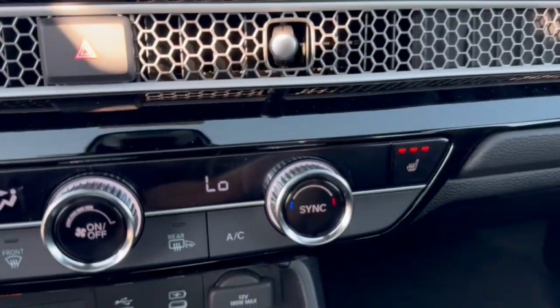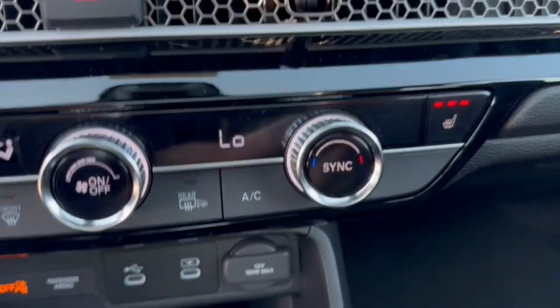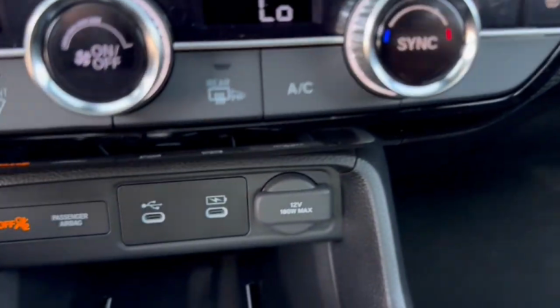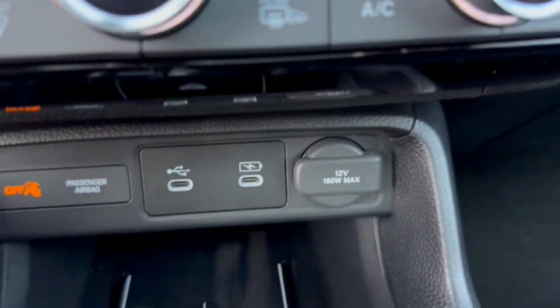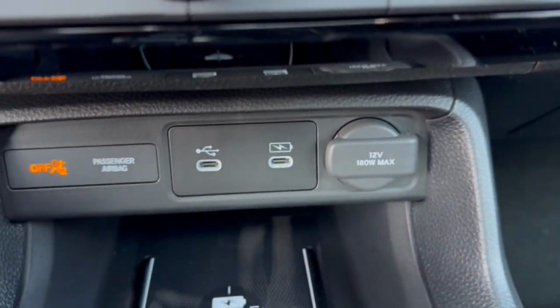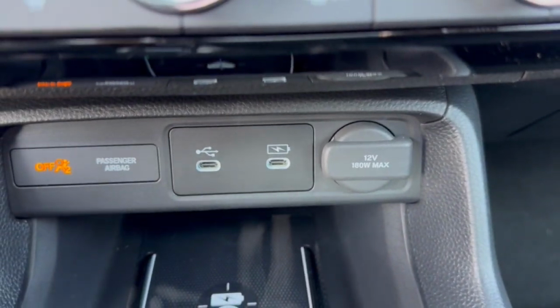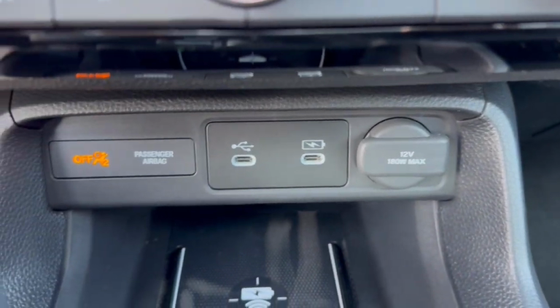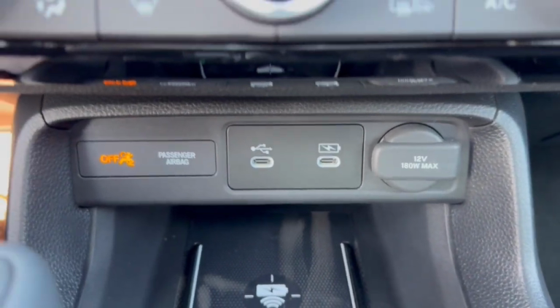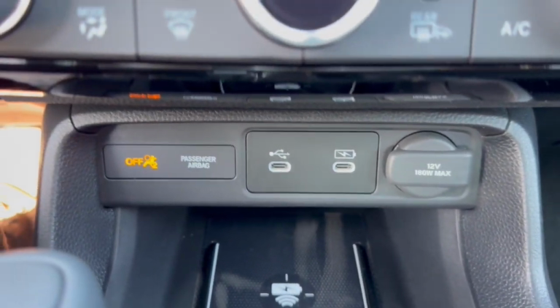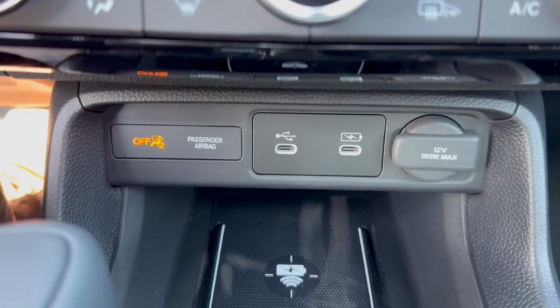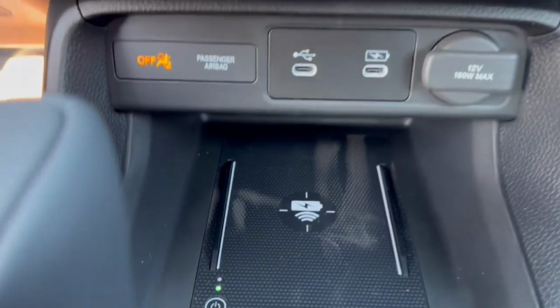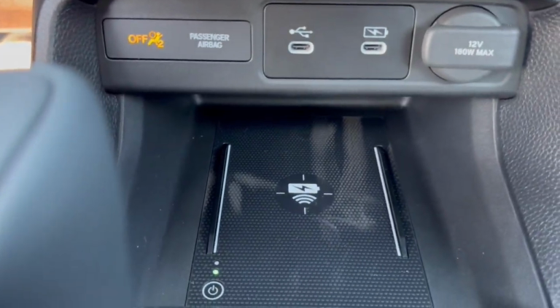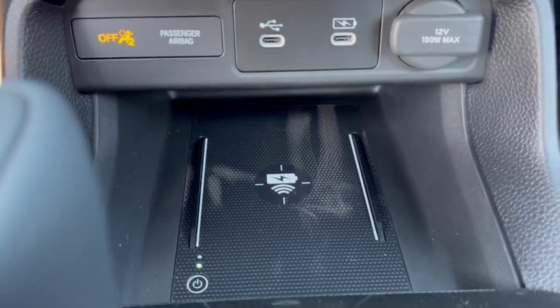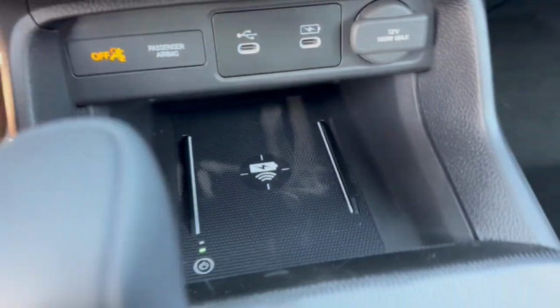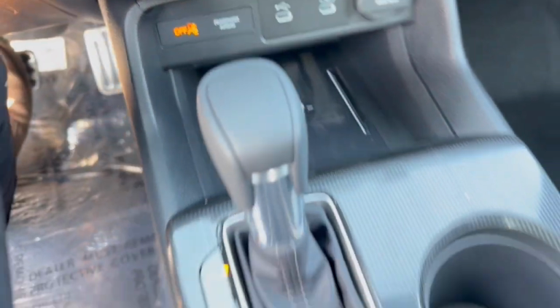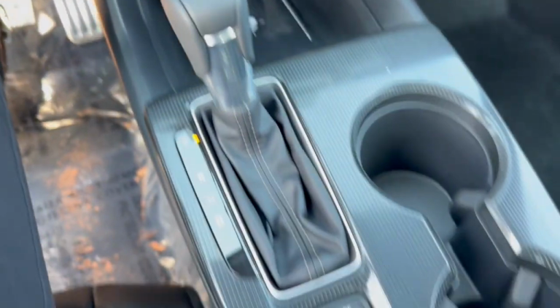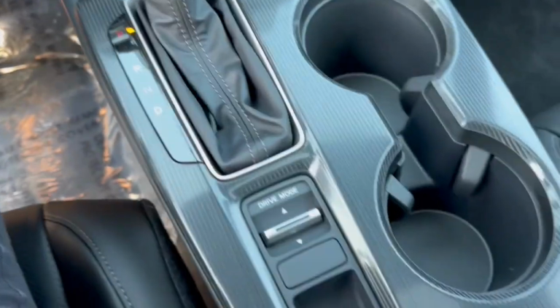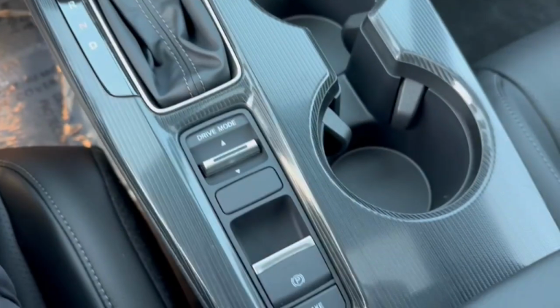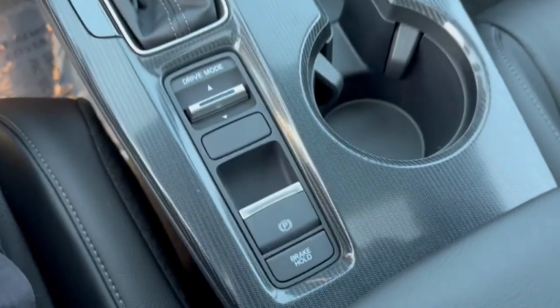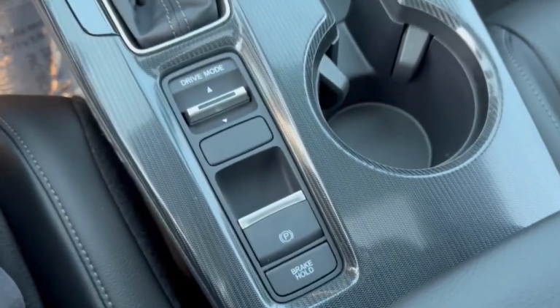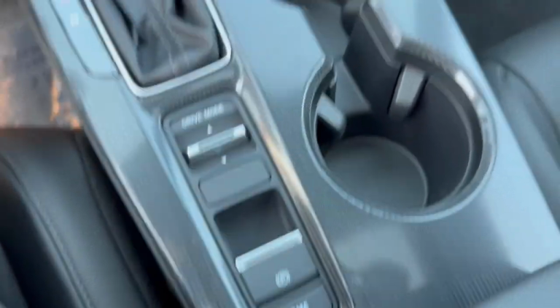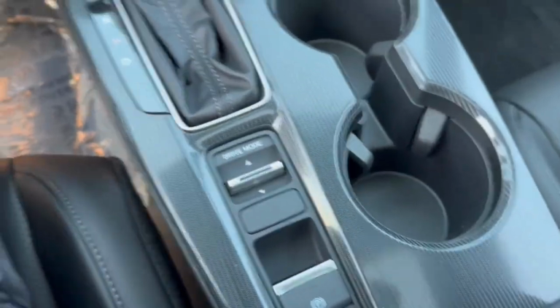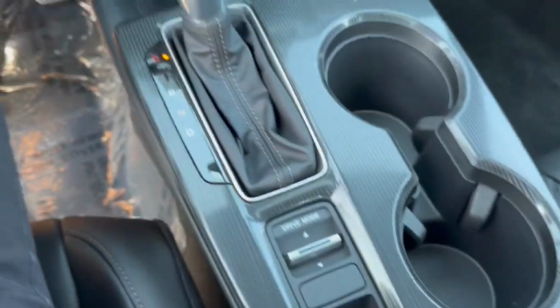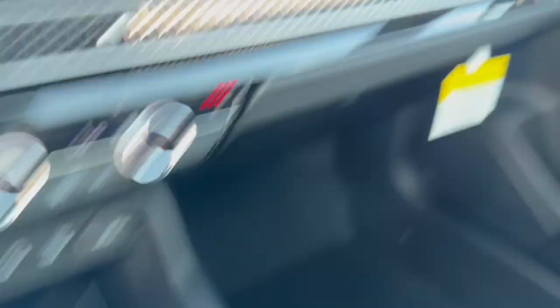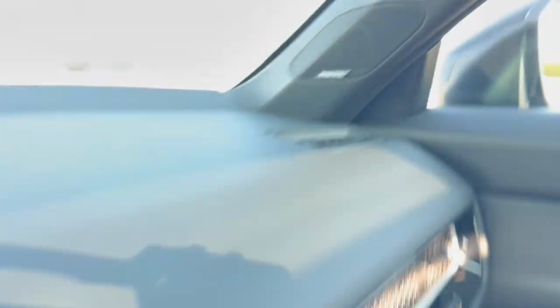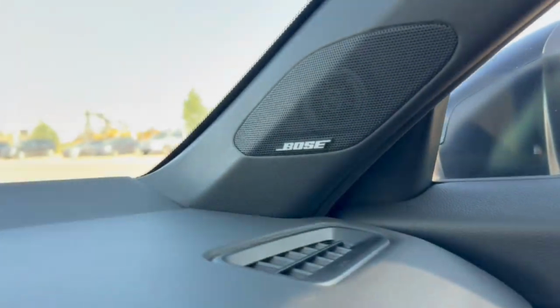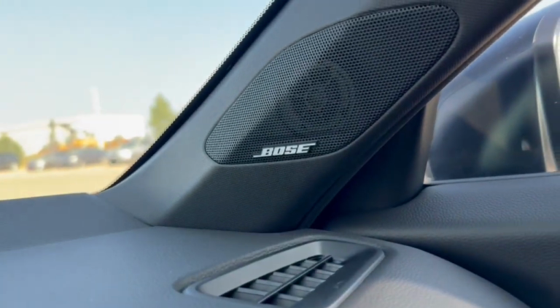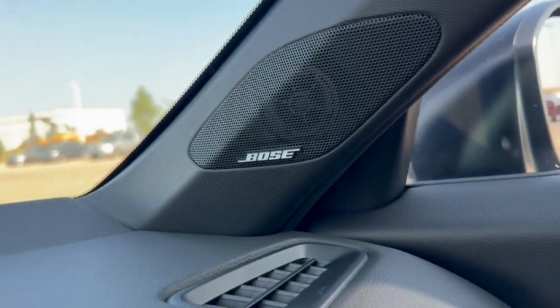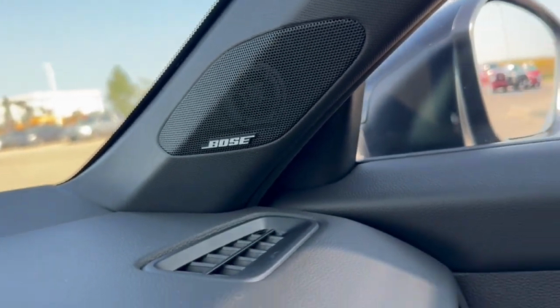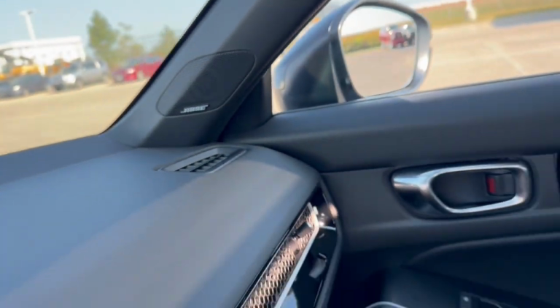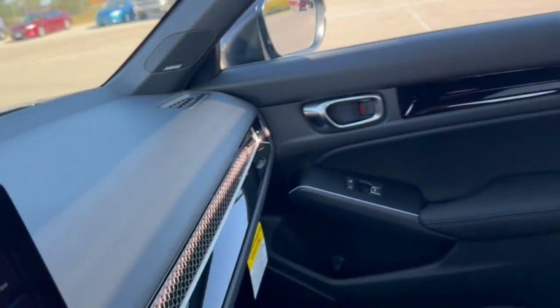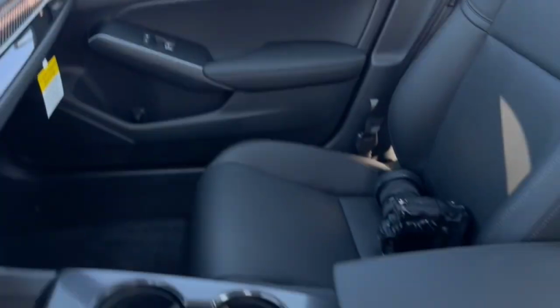Heated front seats, a couple USB ports, and a 12-volt for charging your various devices, as well as your wireless charging station for your cell phone. You got your brake hold, your different drive modes. It's got a Bose sound system in it, so great audio.